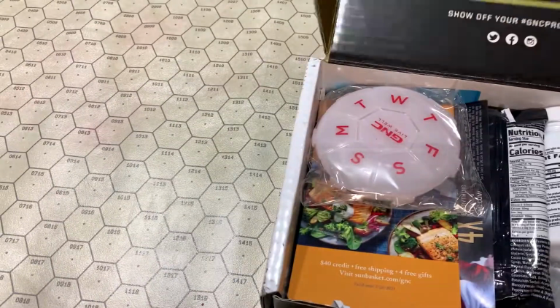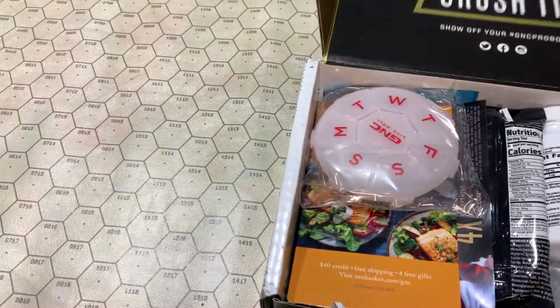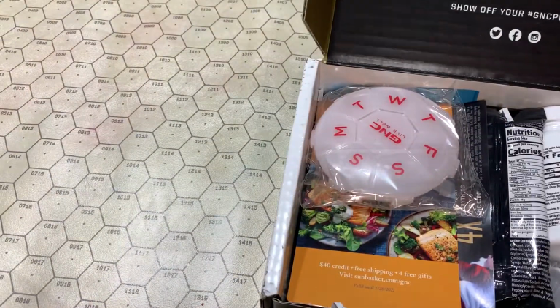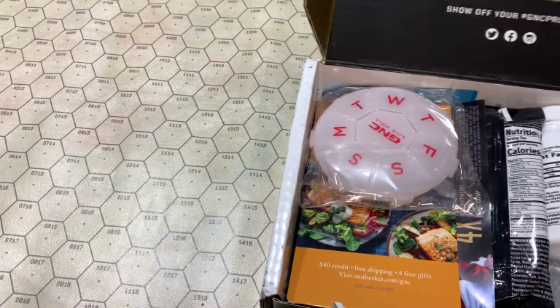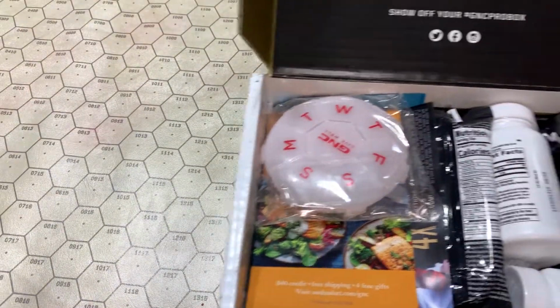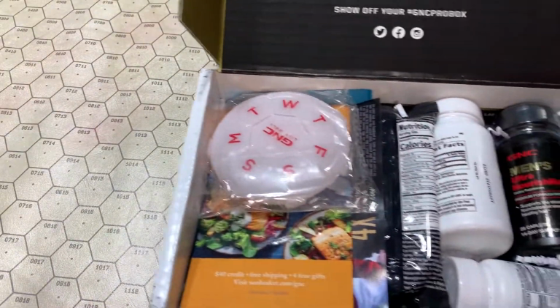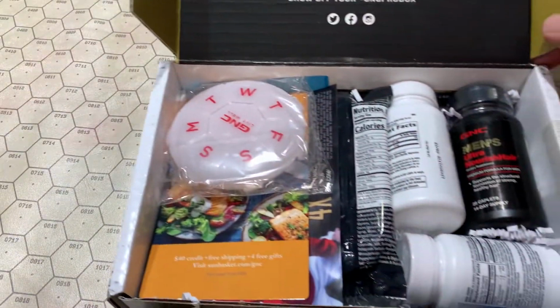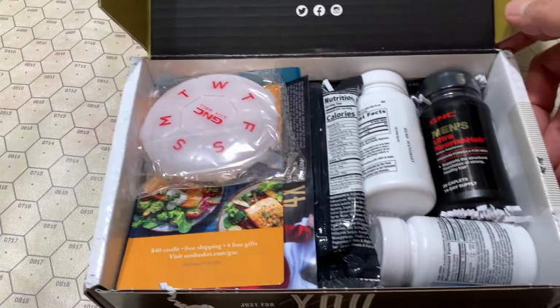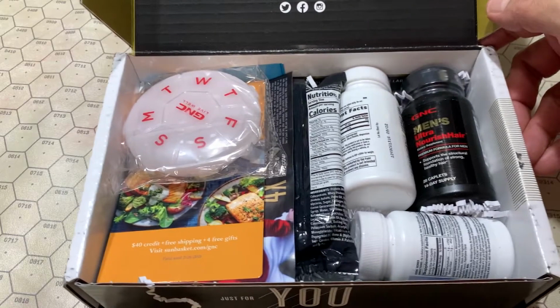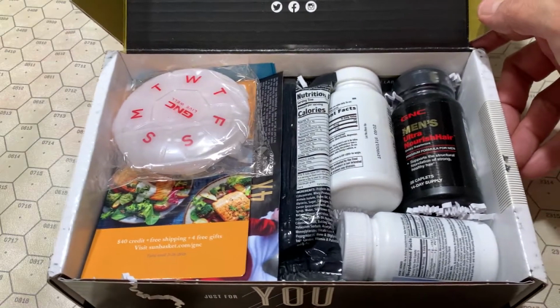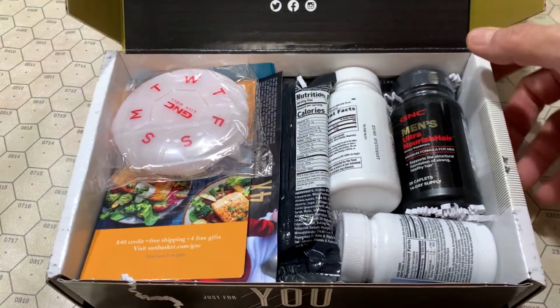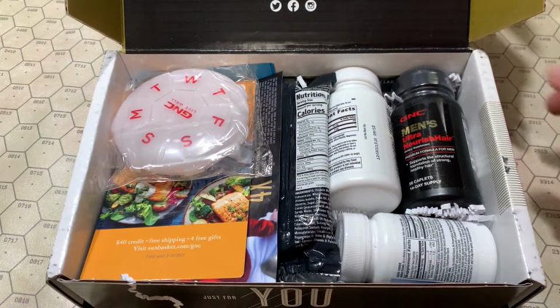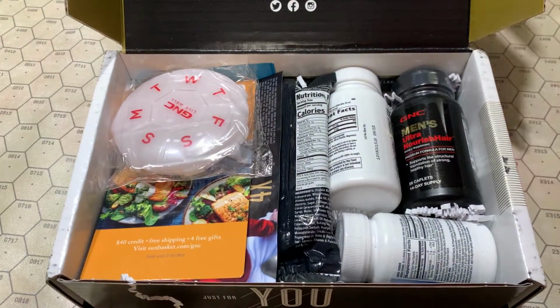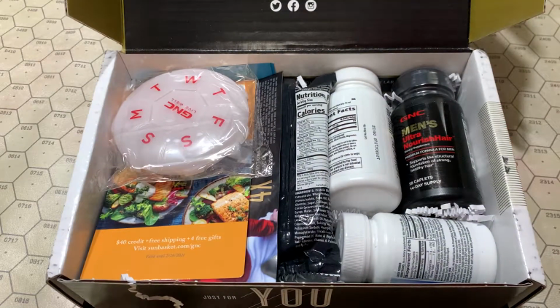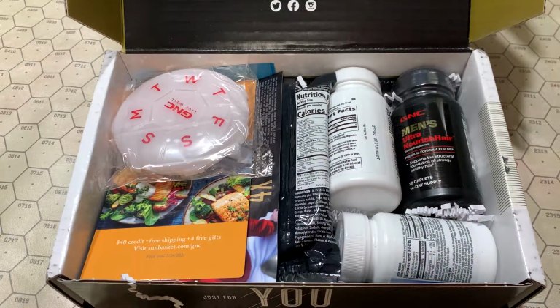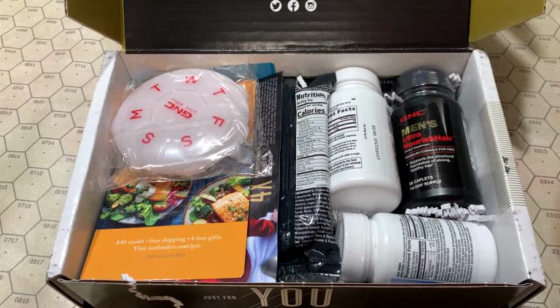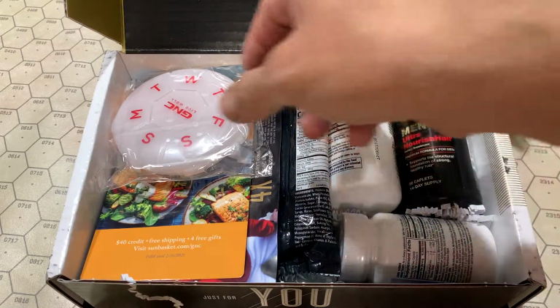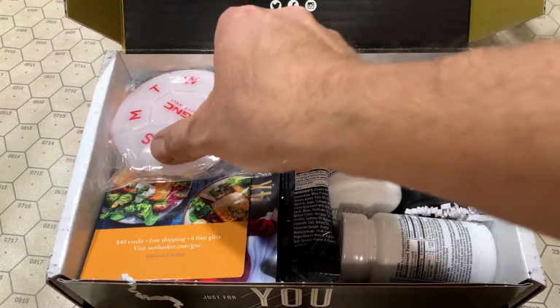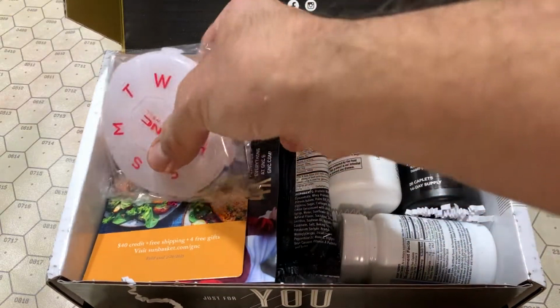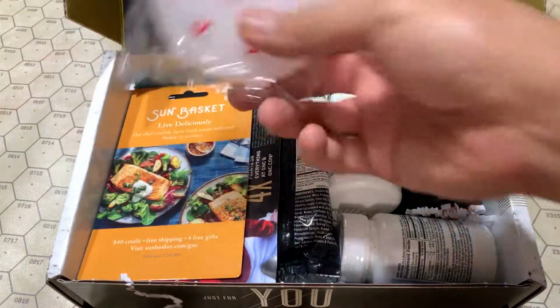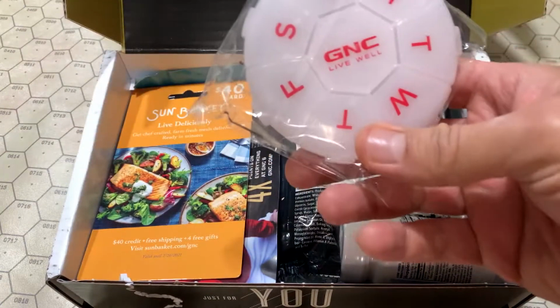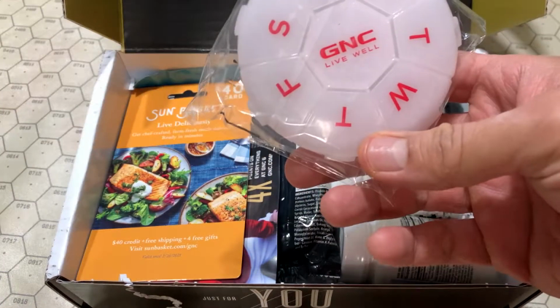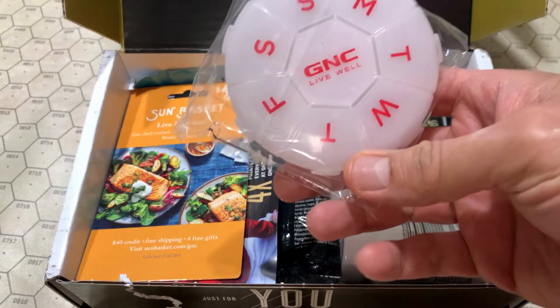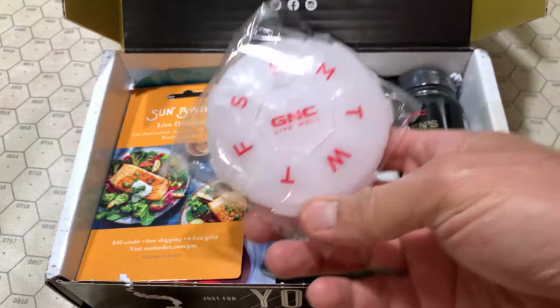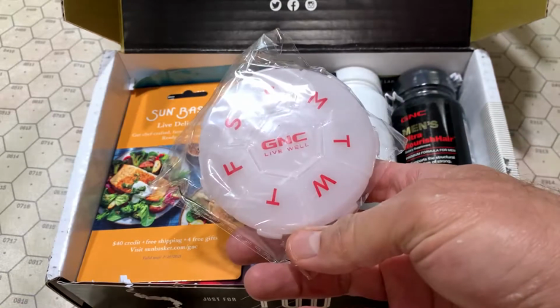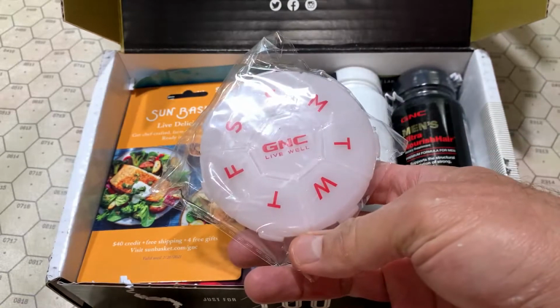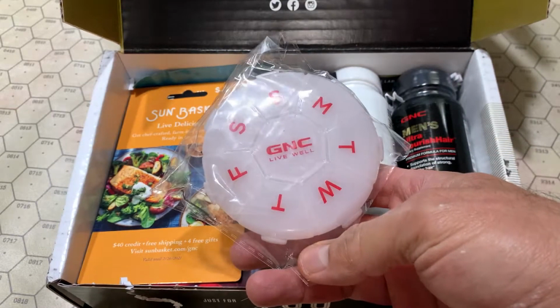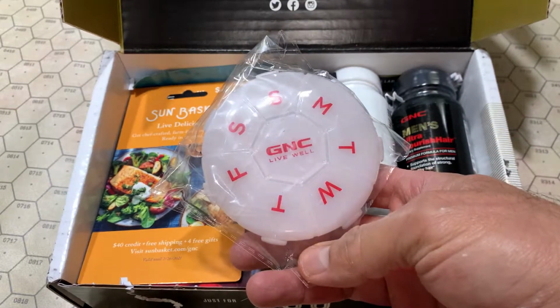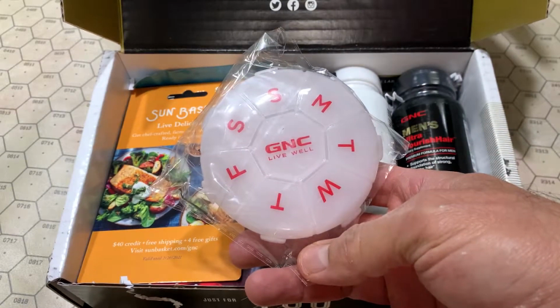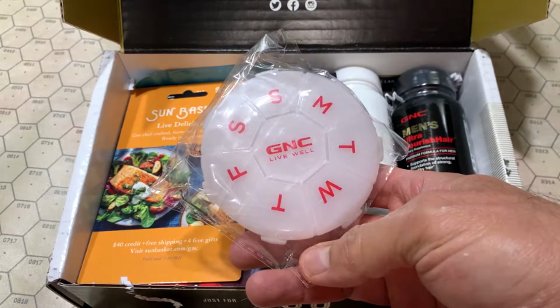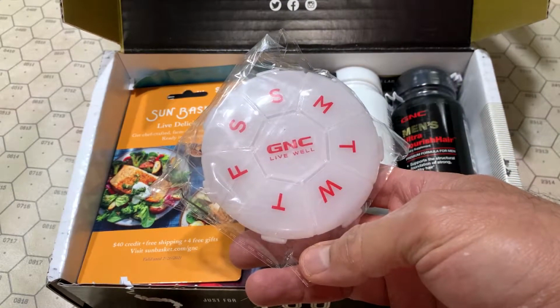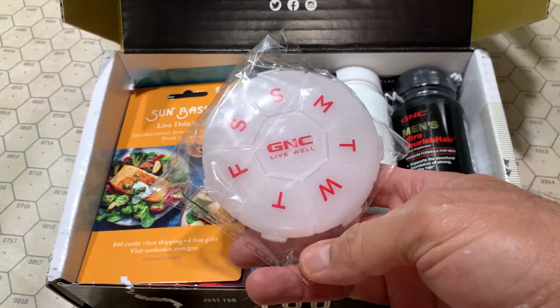Let's see what we've got here. I knew there were pills in there — you could hear the box drop. A pill counter, okay.